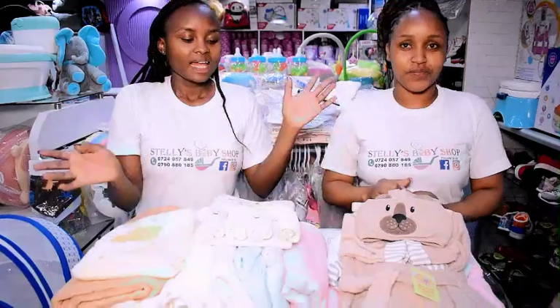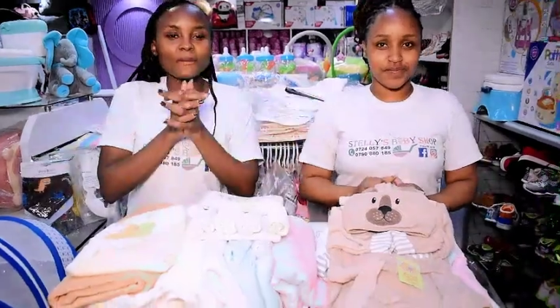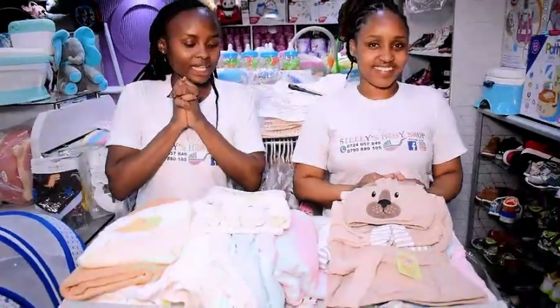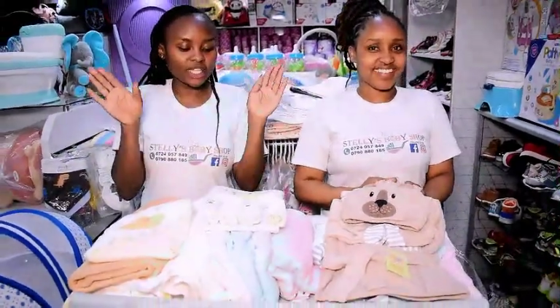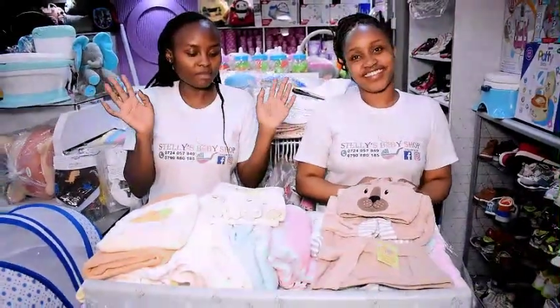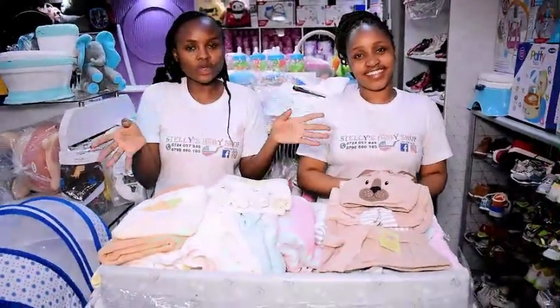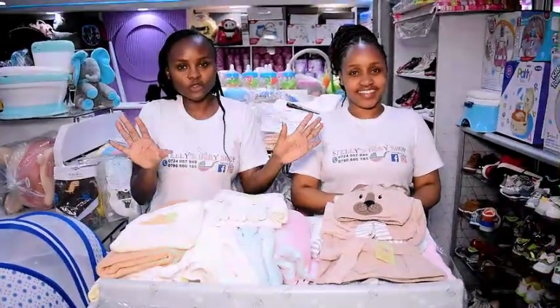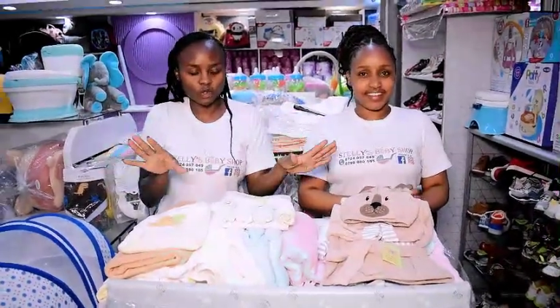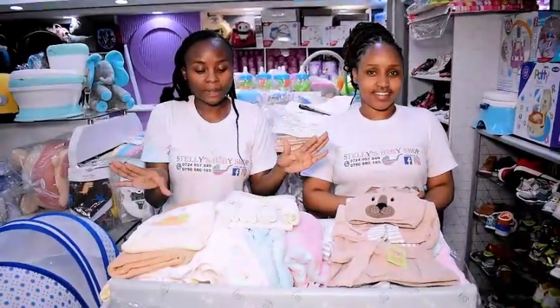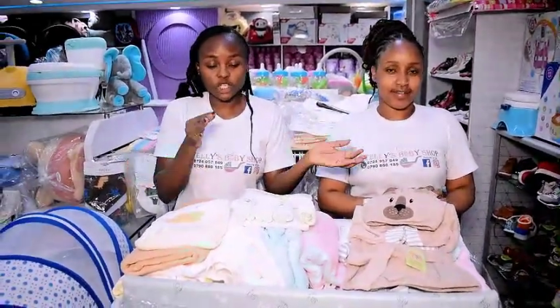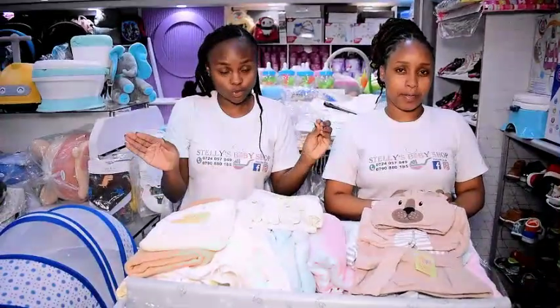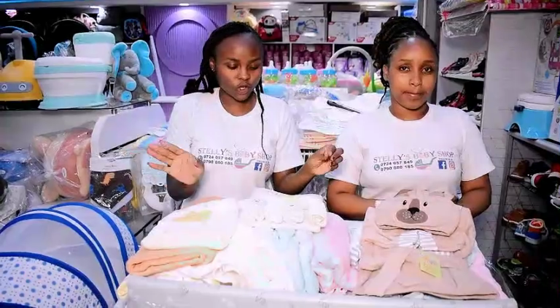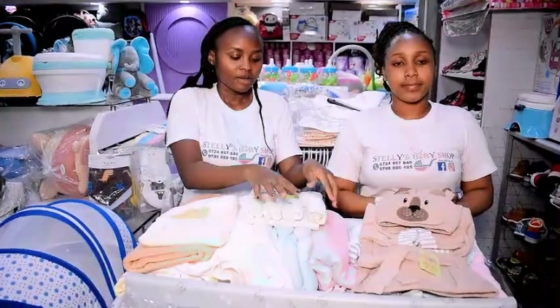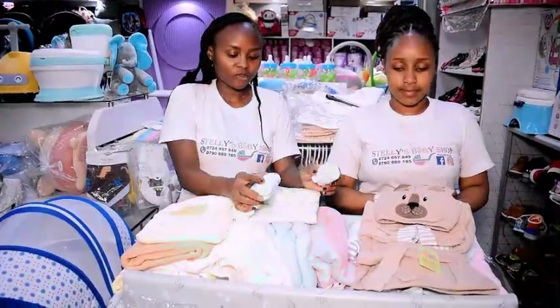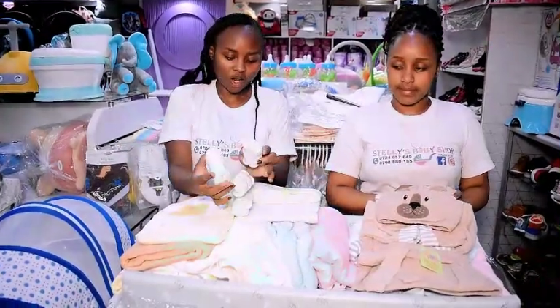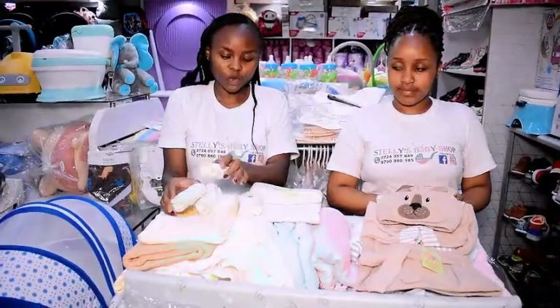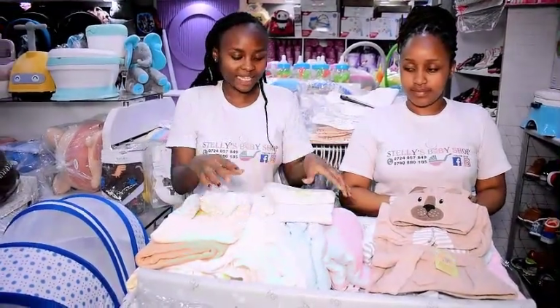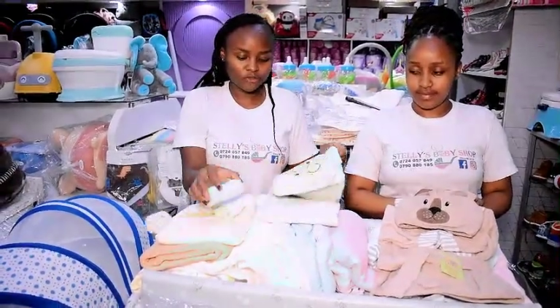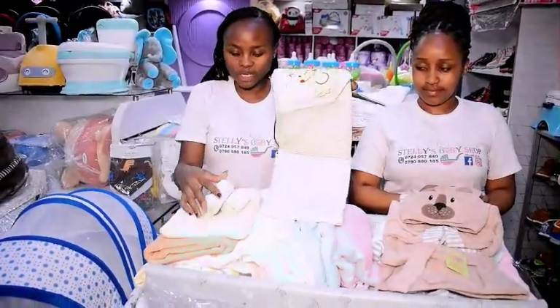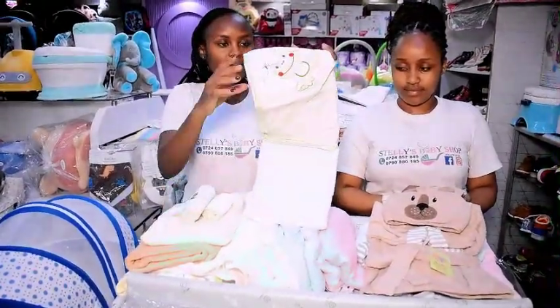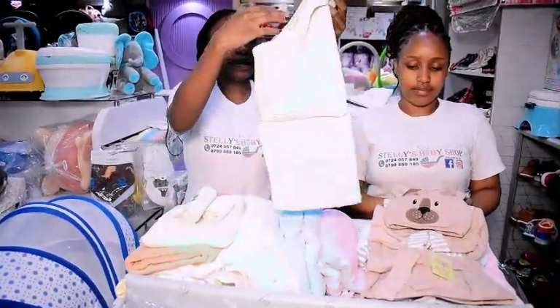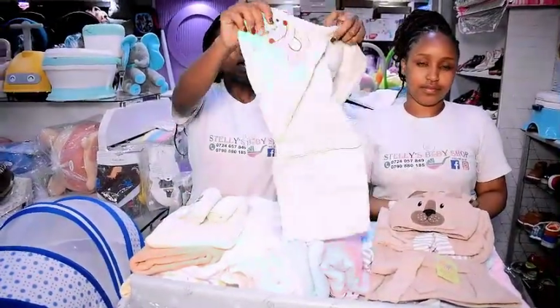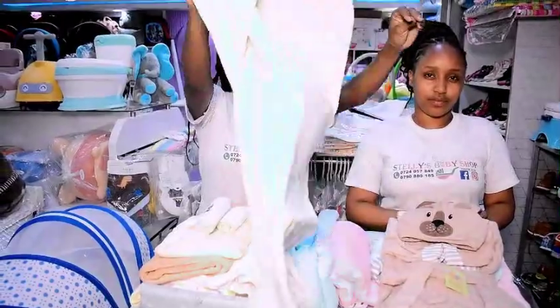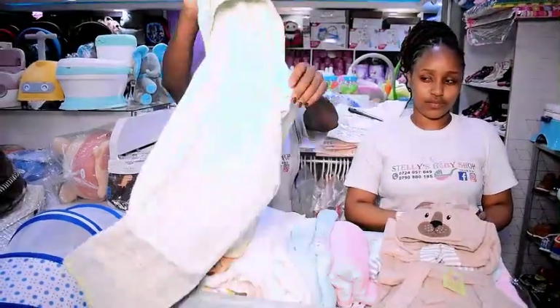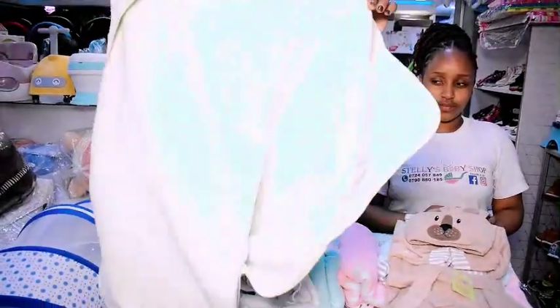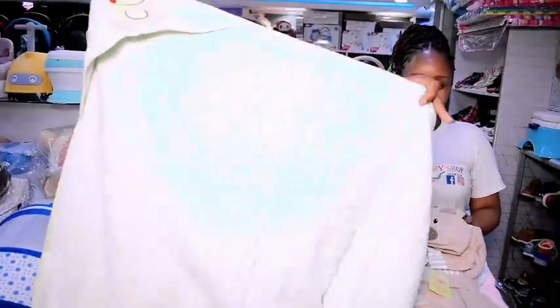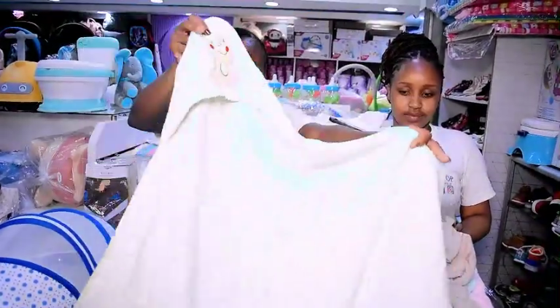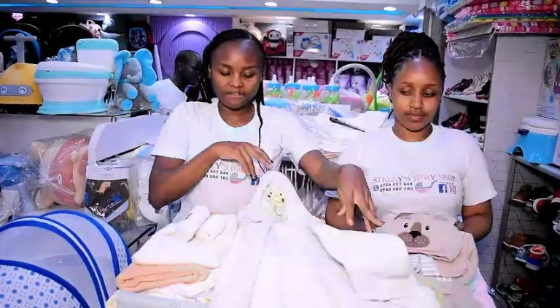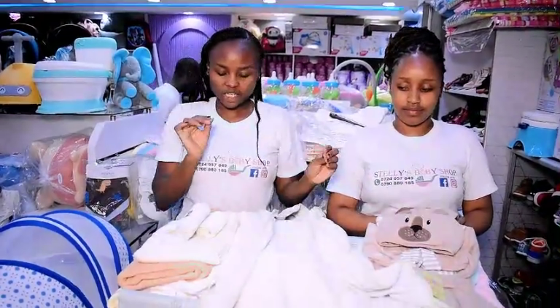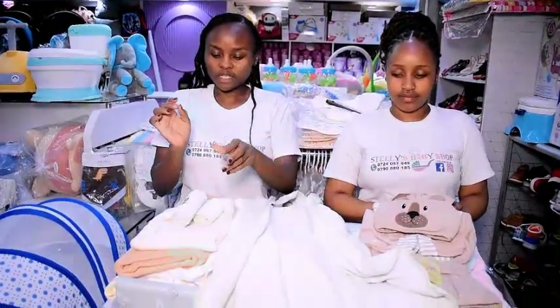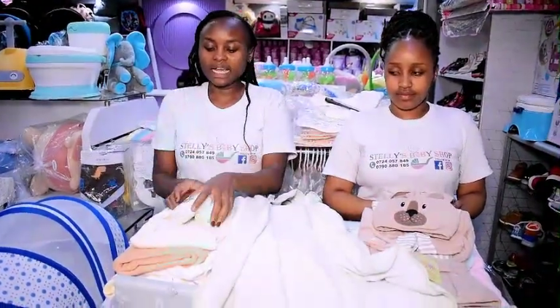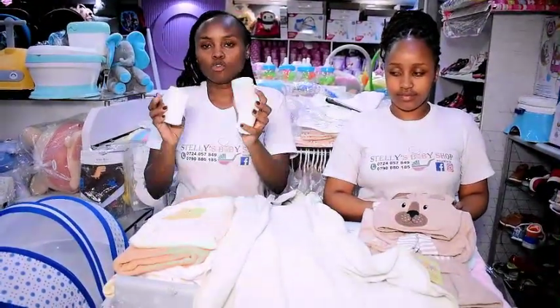Hello parents, today I'll be showing you how to use this for your baby. First of all, to put on this beautiful hooded towel — very nice and big, but the advantage of it is that we come with it.